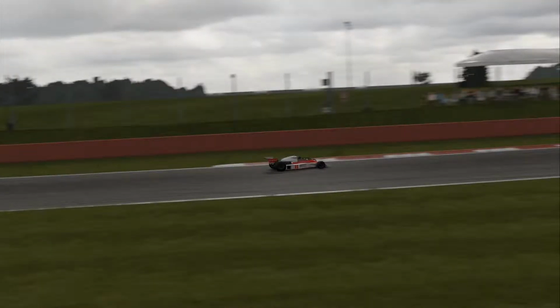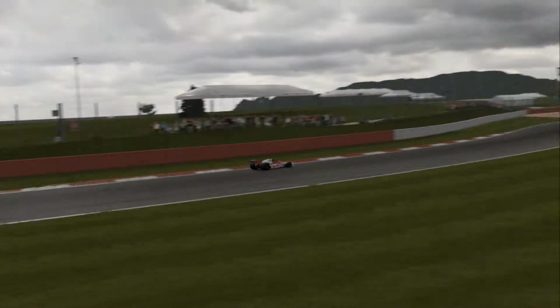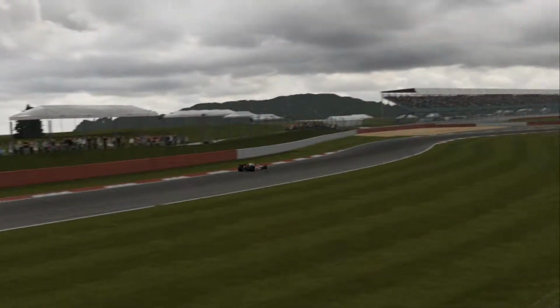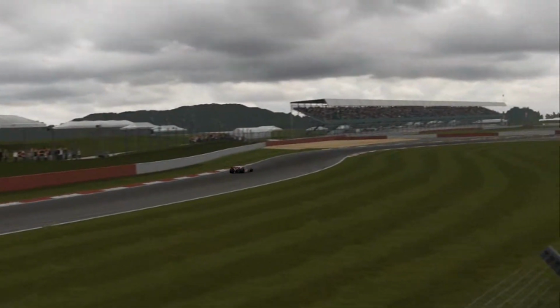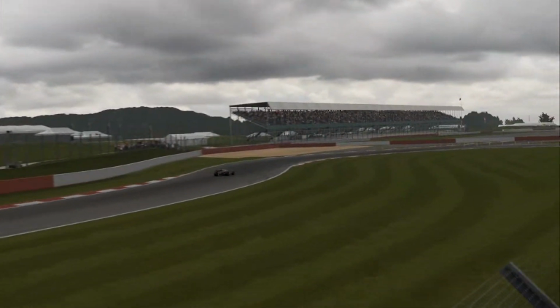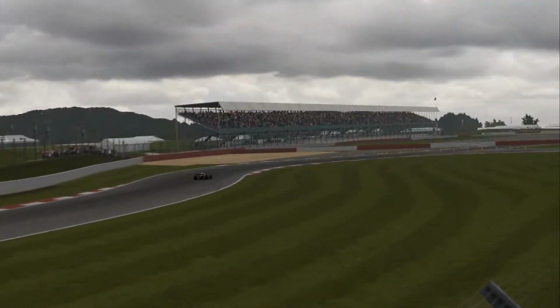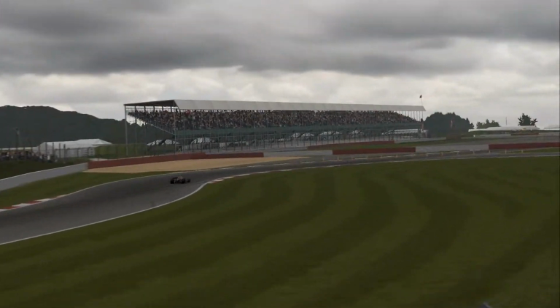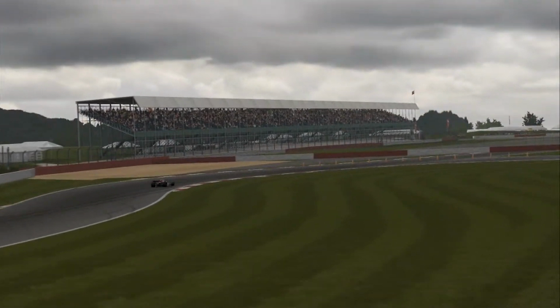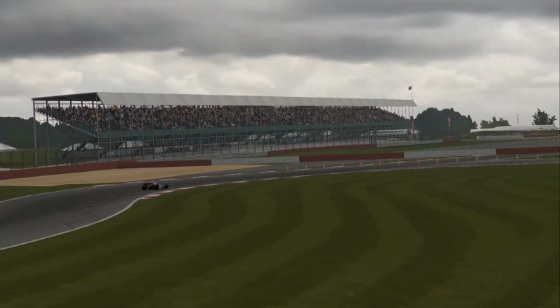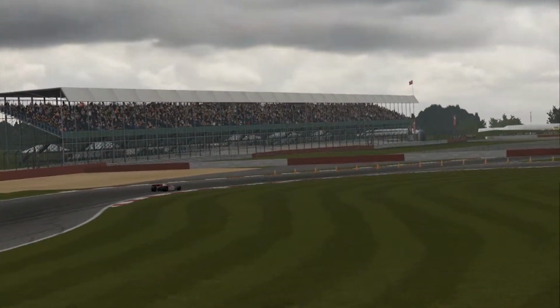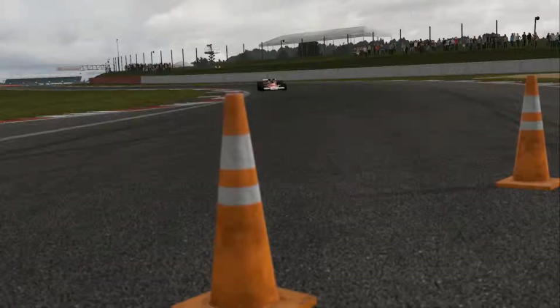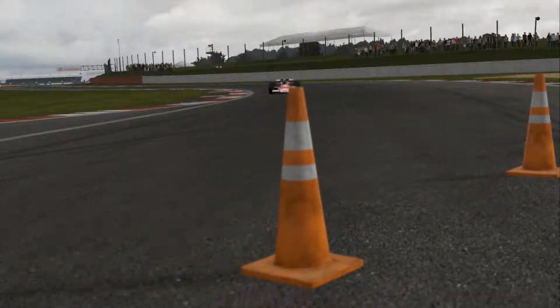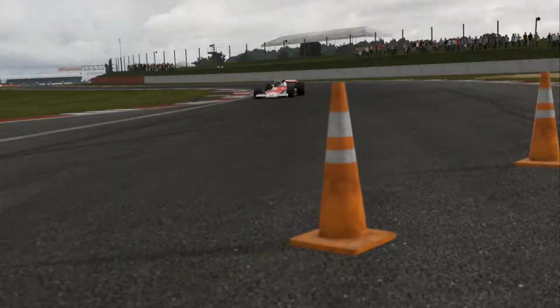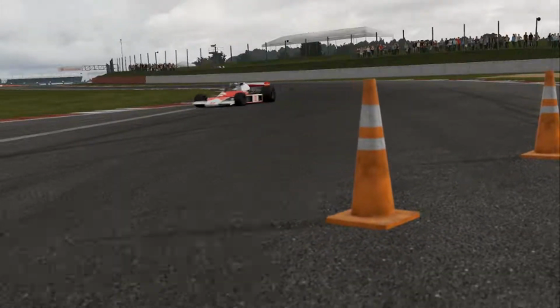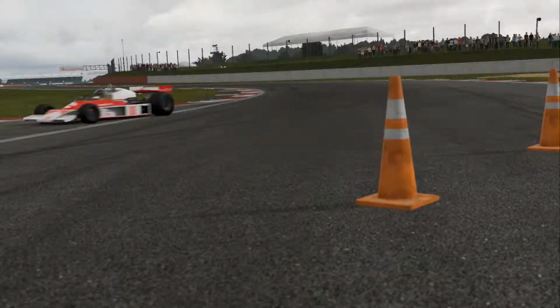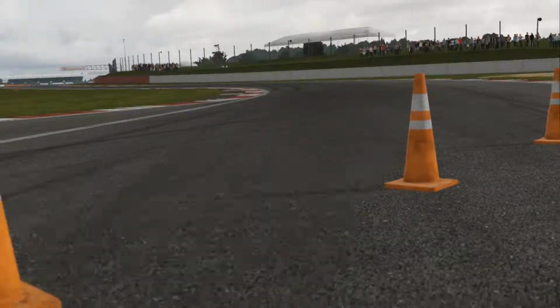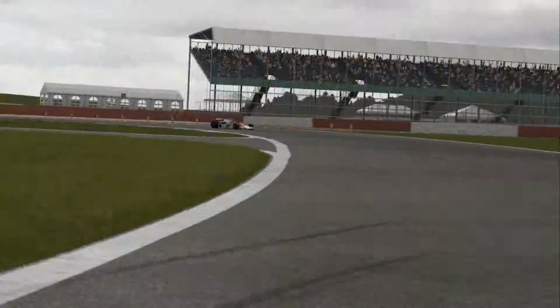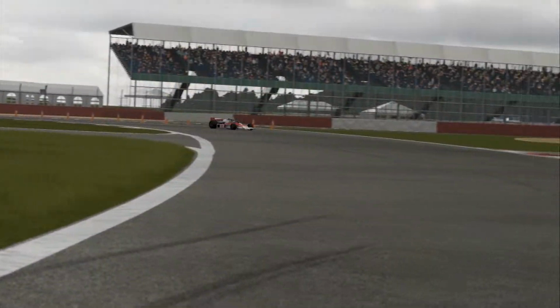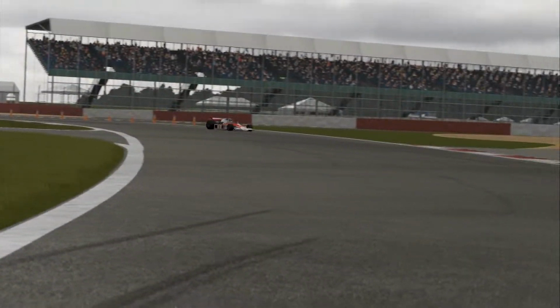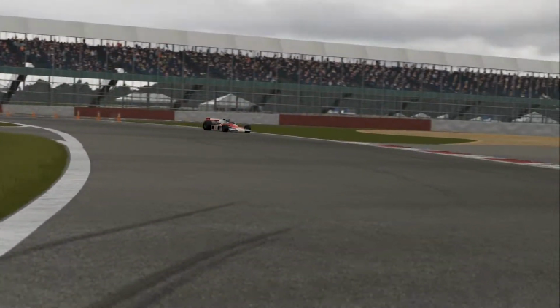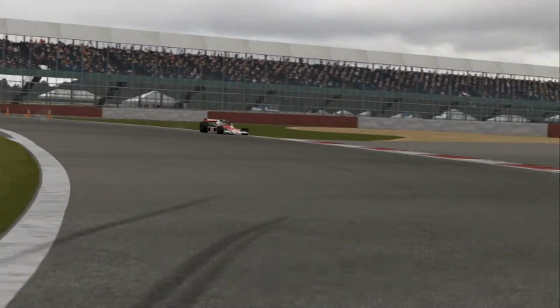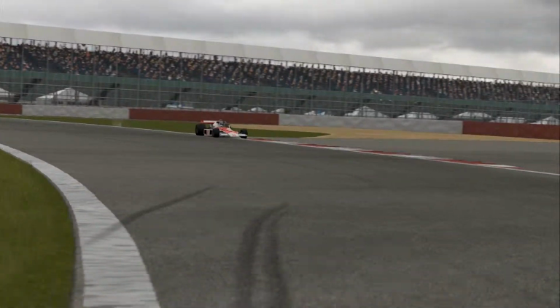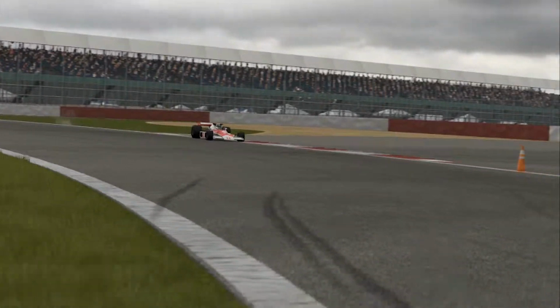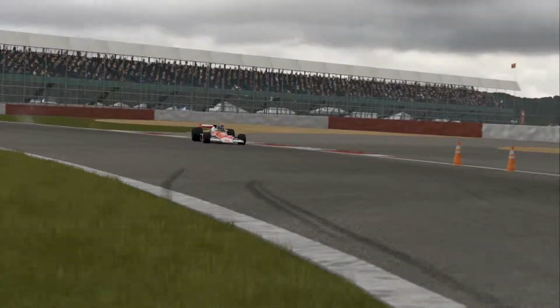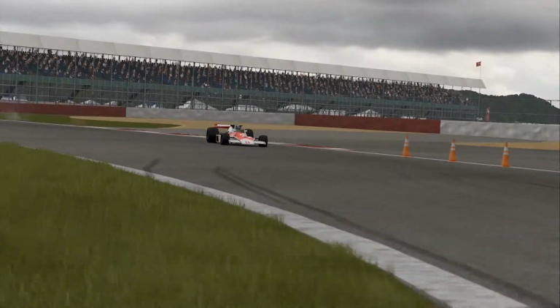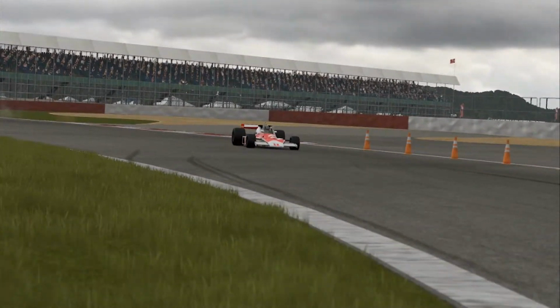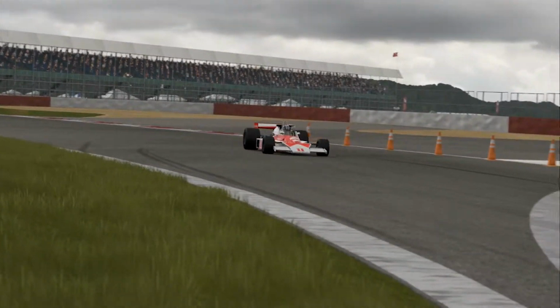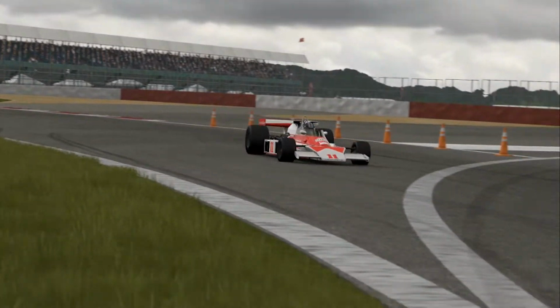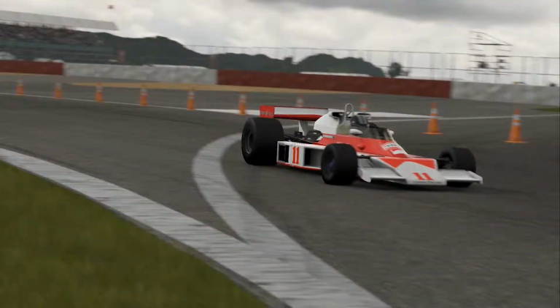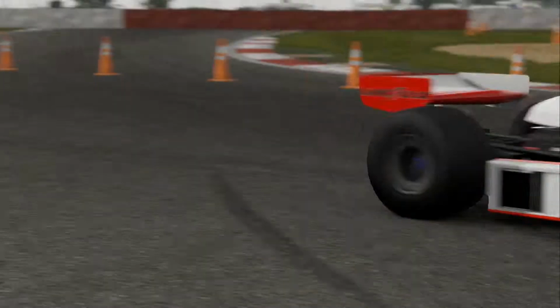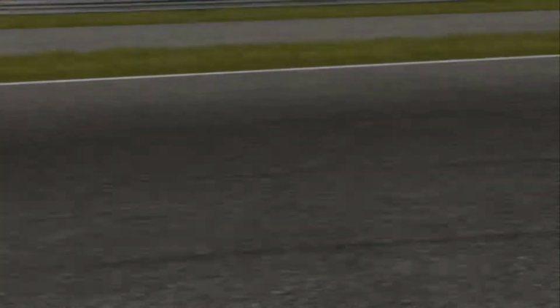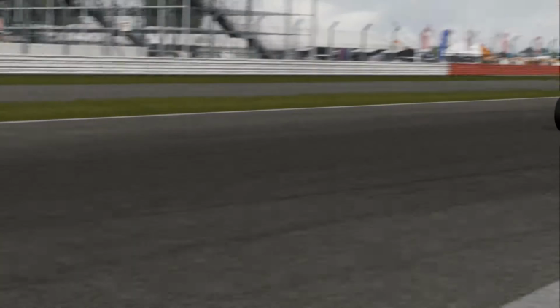Coming into the corner again, you see it's very twitchy under brakes. Very understeer as well — look, just went to the curb there, wasn't even going that fast.